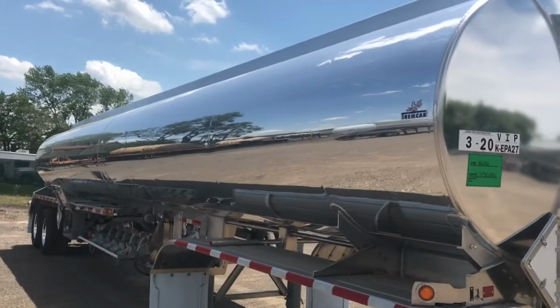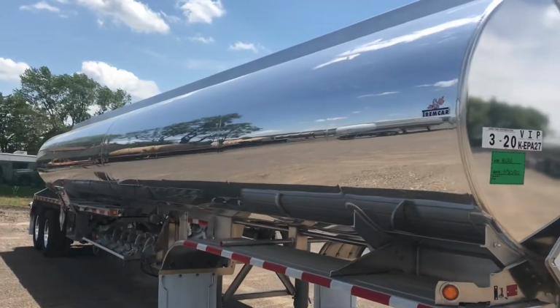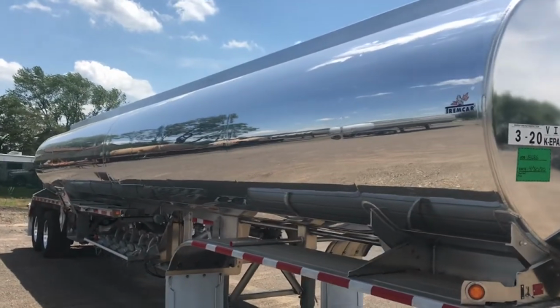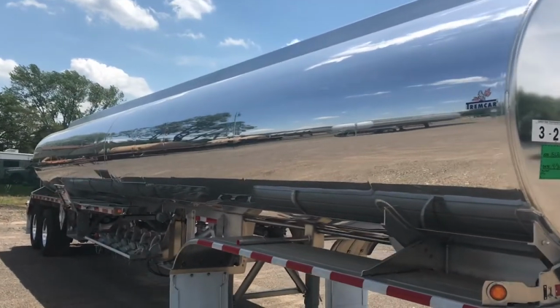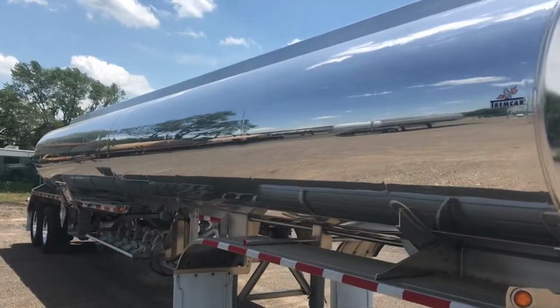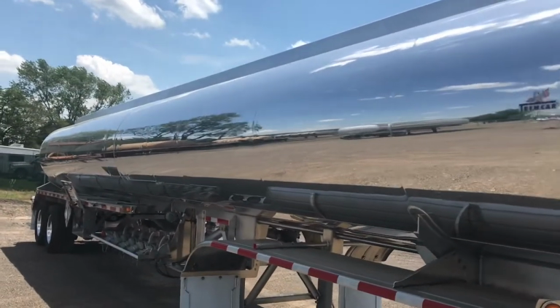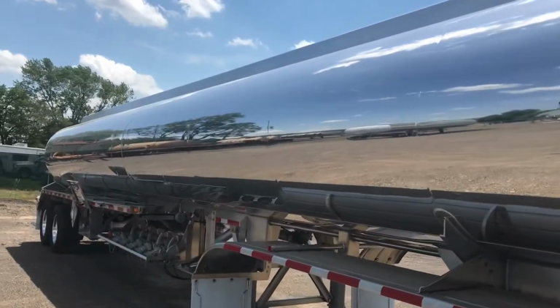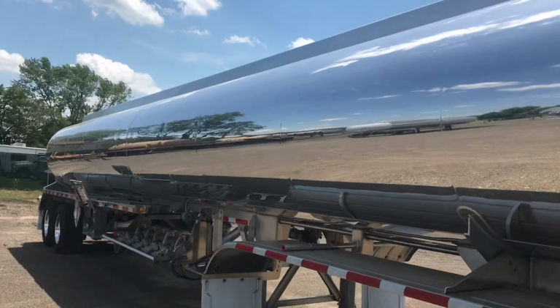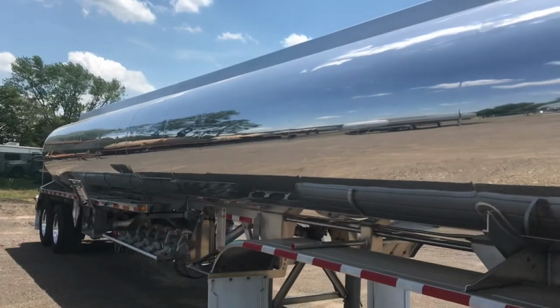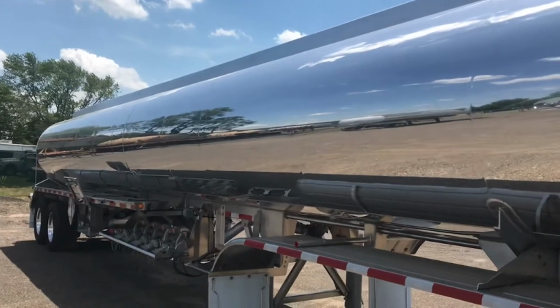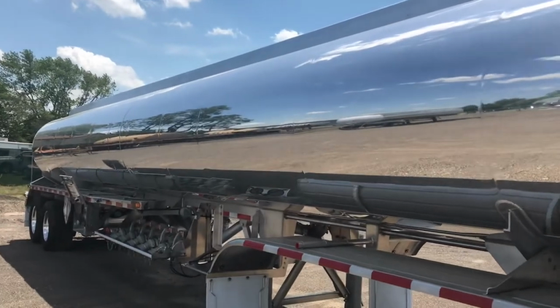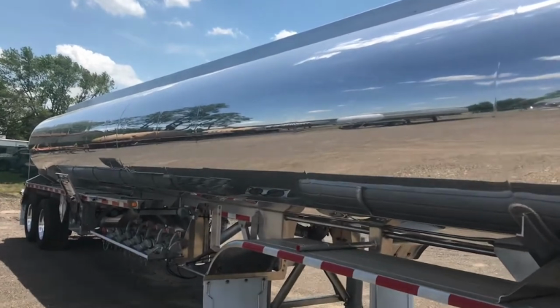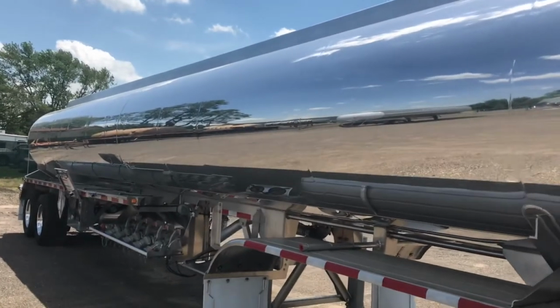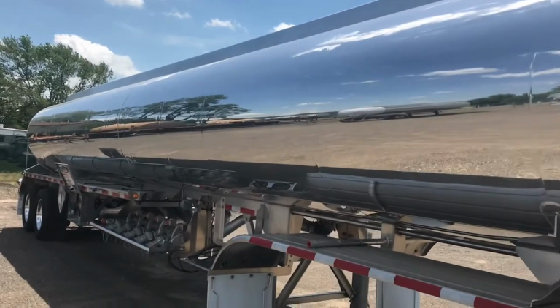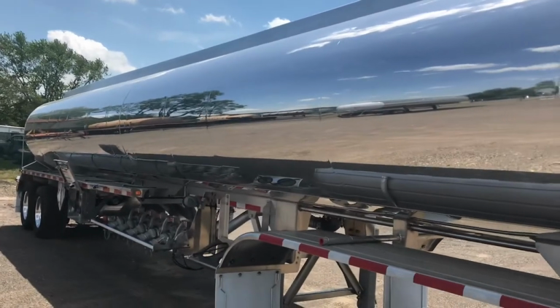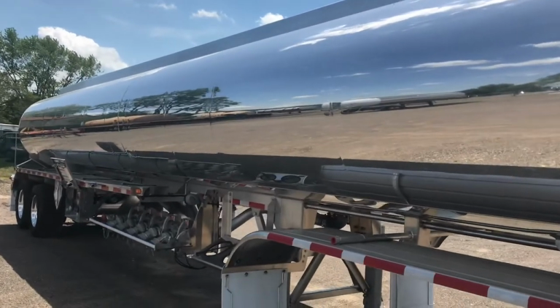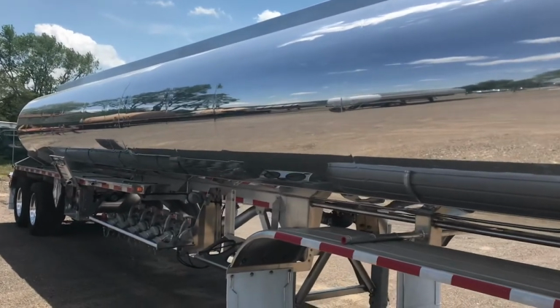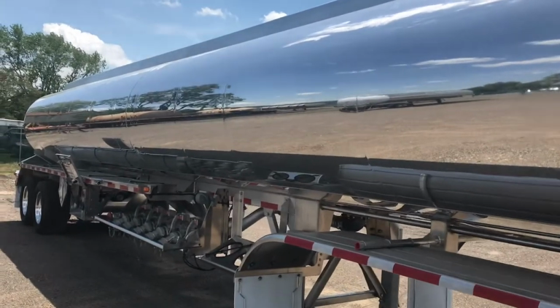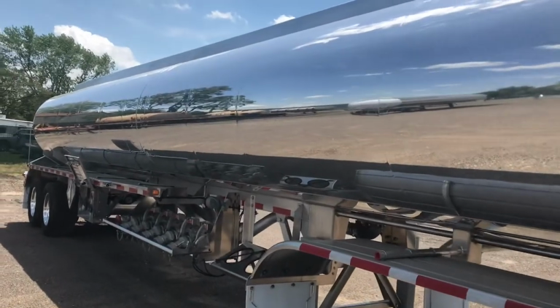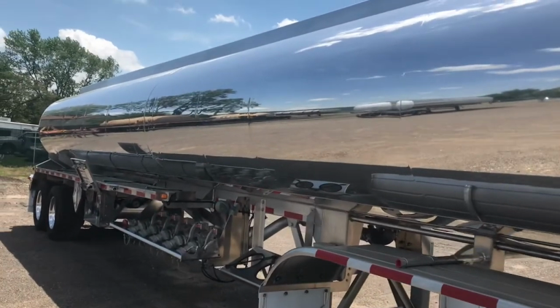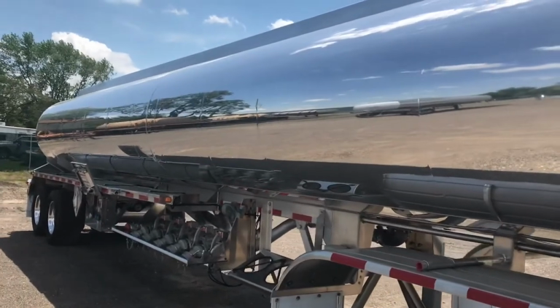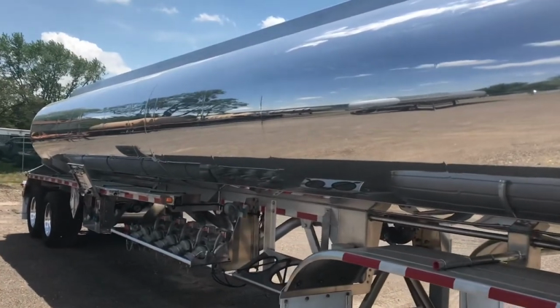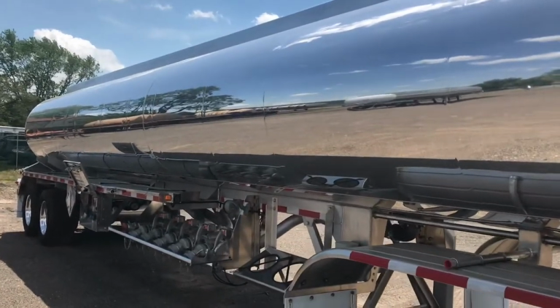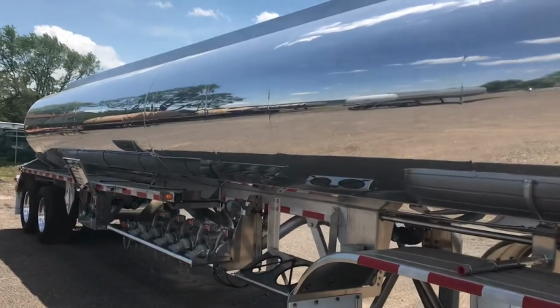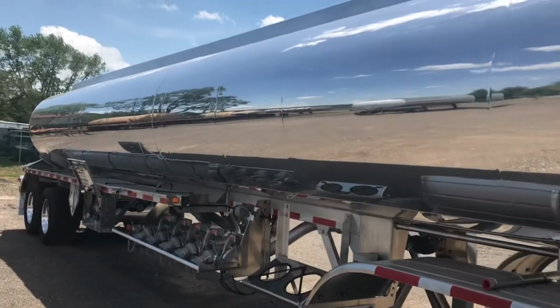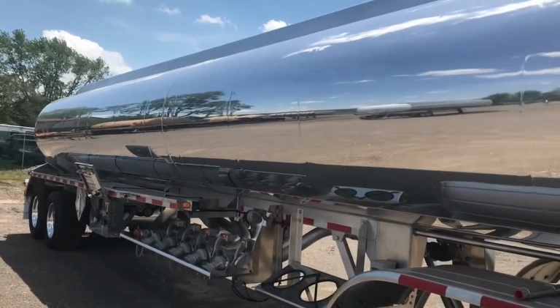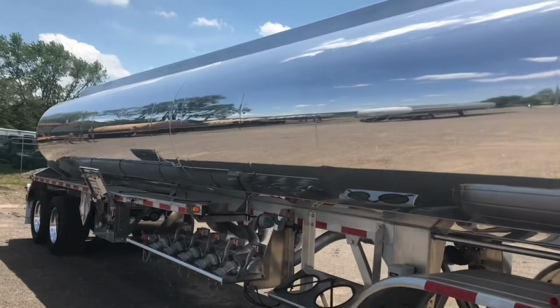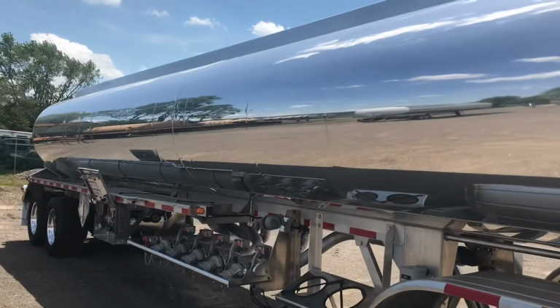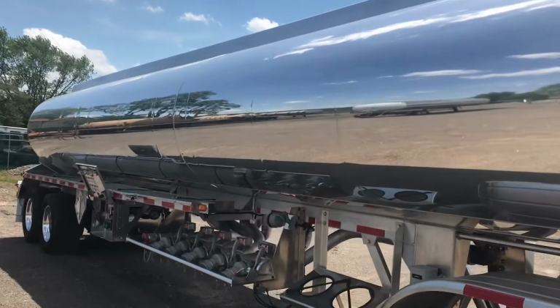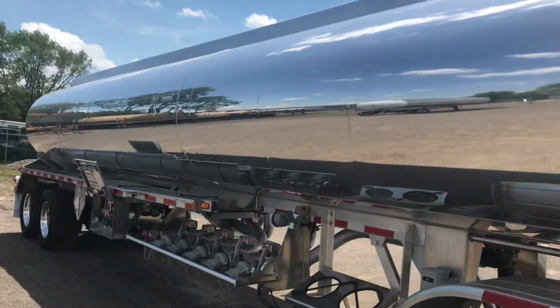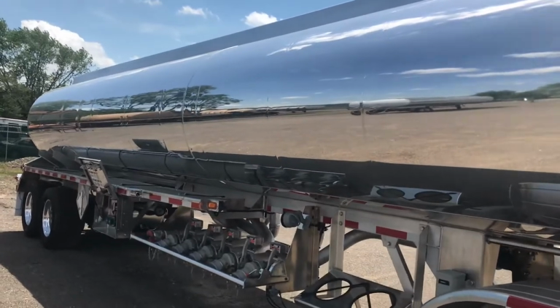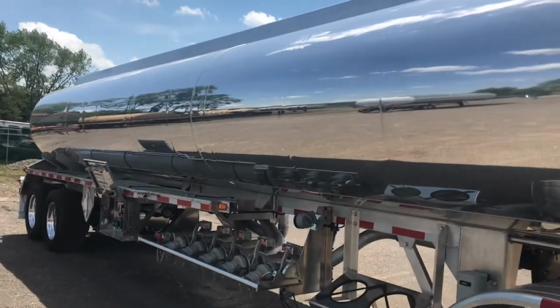This tank is divided into five compartments. It is a frameless design and holds a total capacity of 9,200 U.S. gallons.